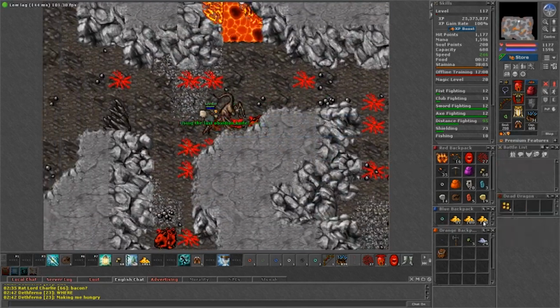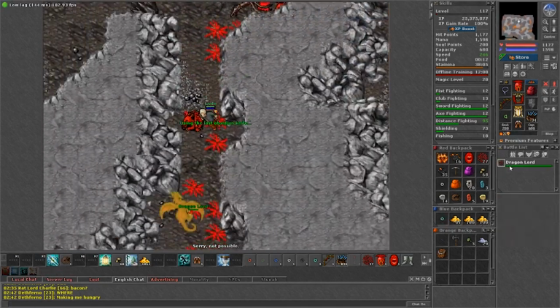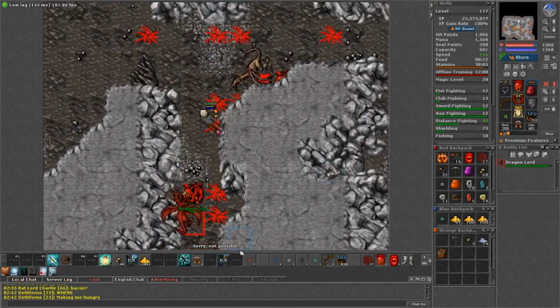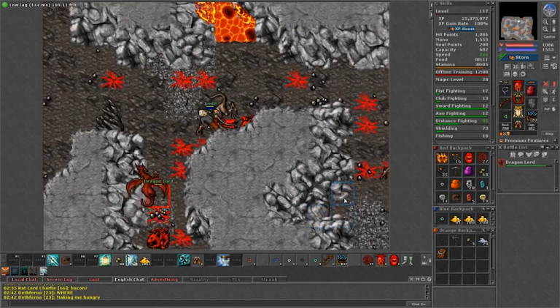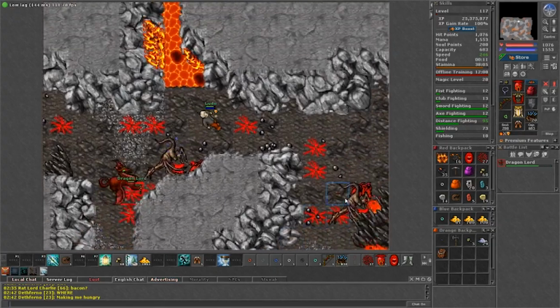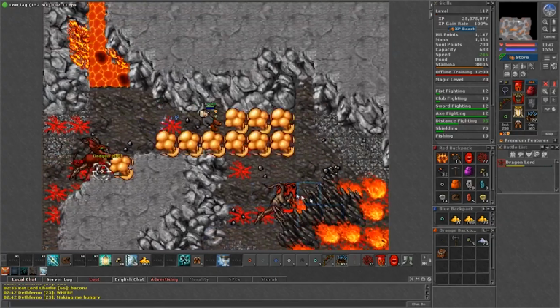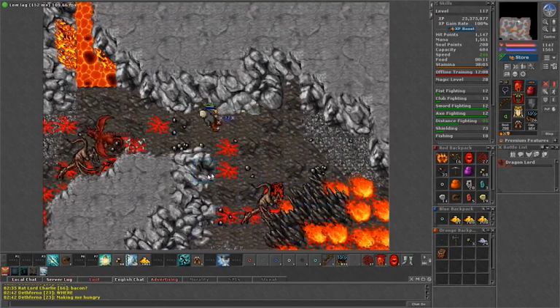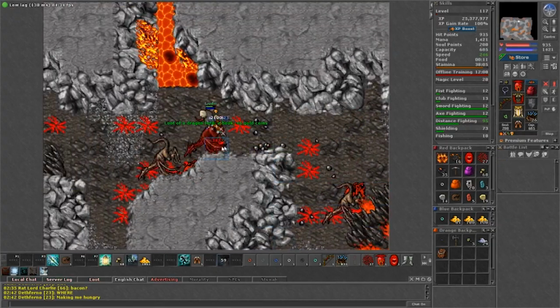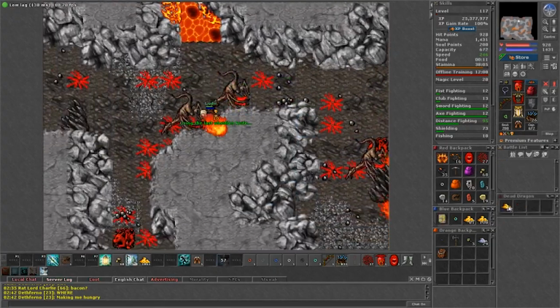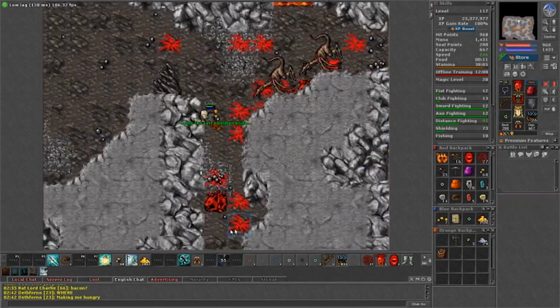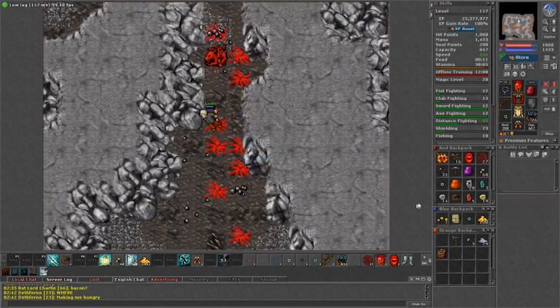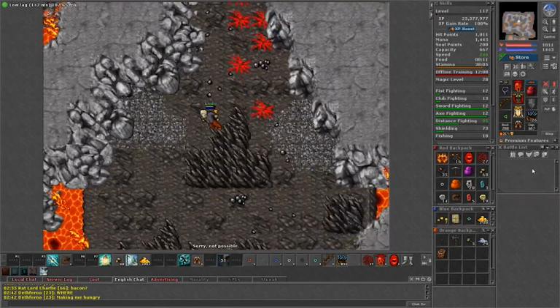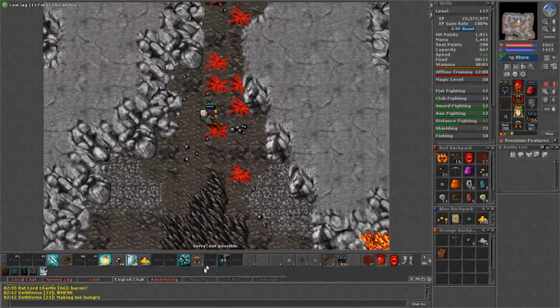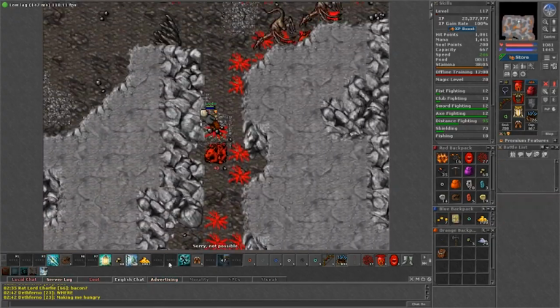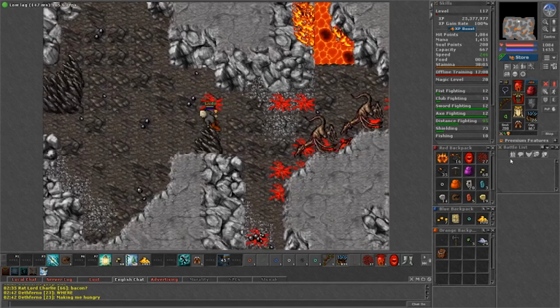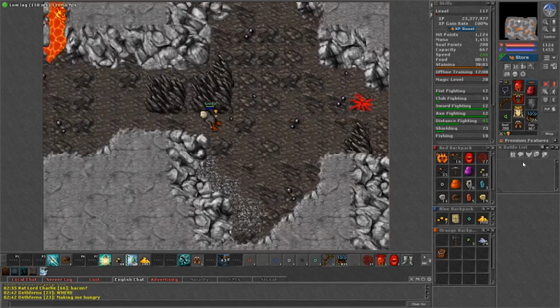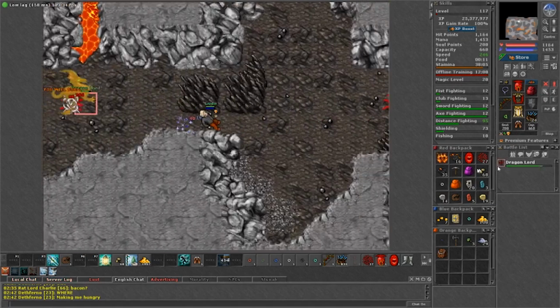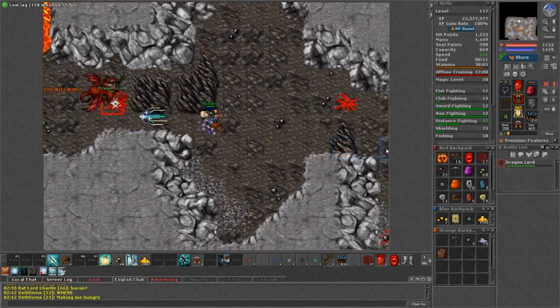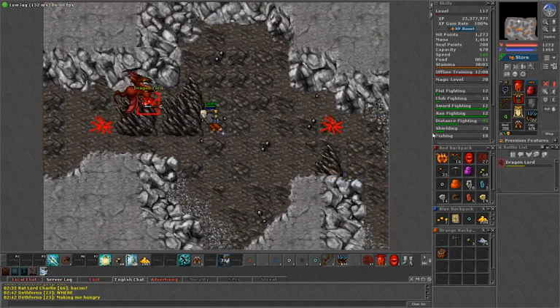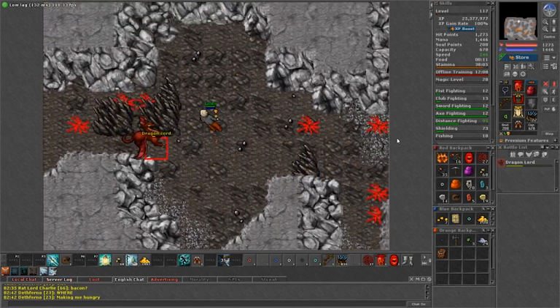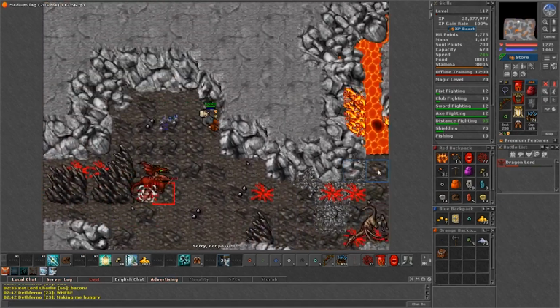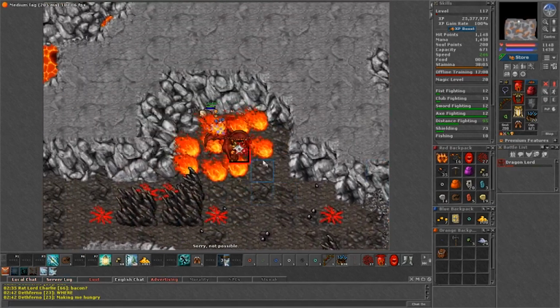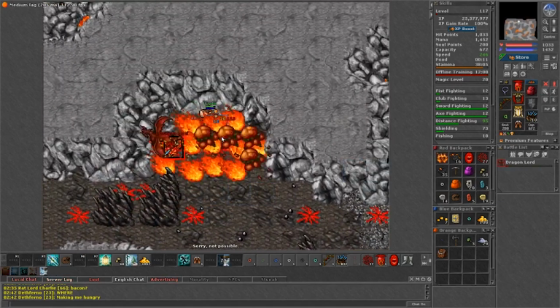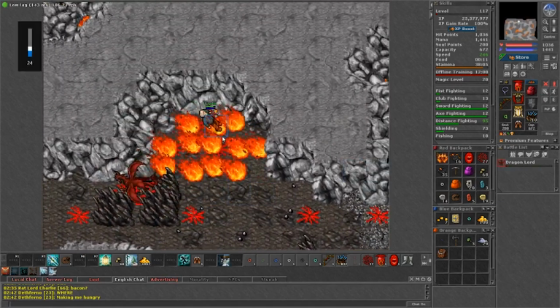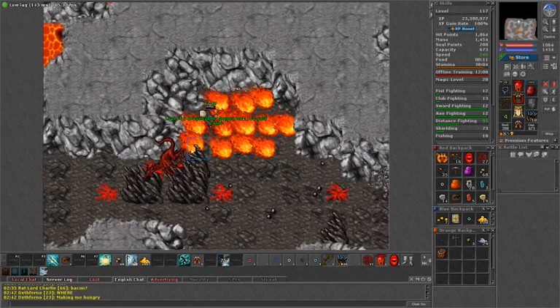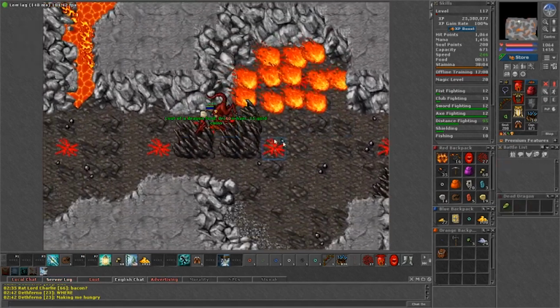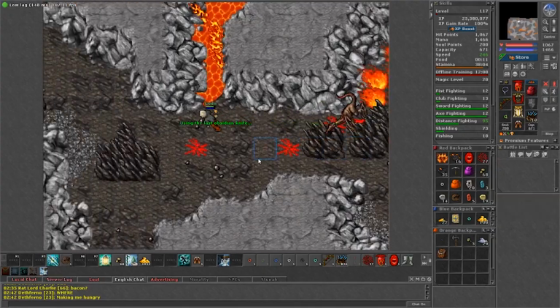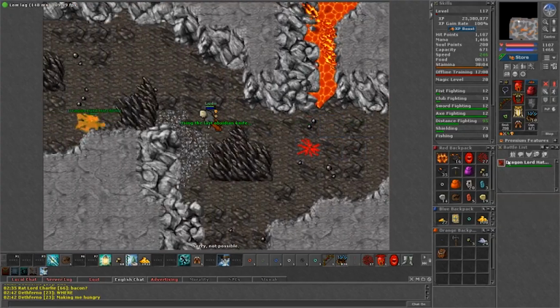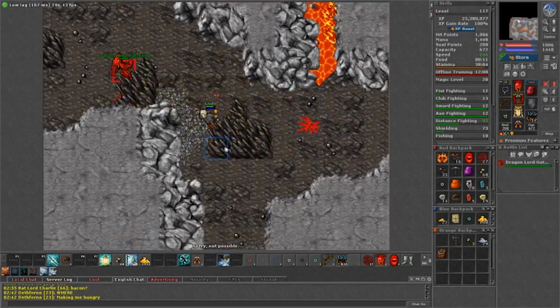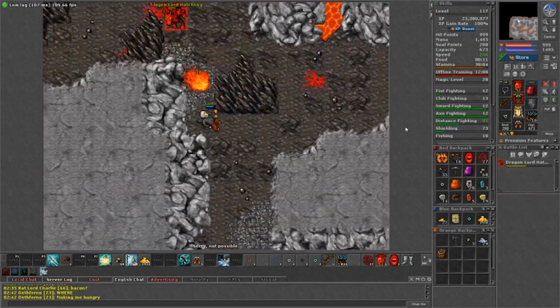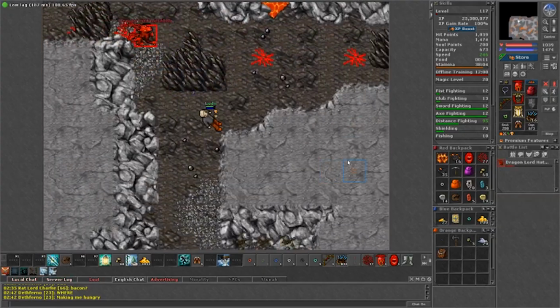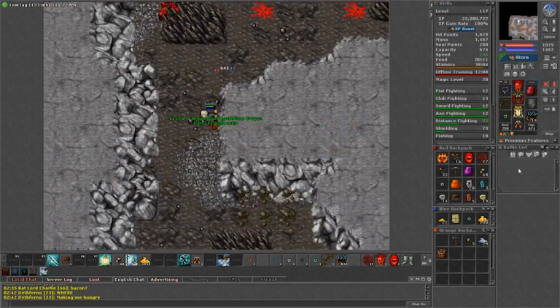Even if you loot the gold you can still get decent experience as long as you are fast and efficient. But the most important thing to start mastering is your downtime between monsters. It doesn't matter which spot you are hunting — if you get good at this, the experience on every spawn will increase.